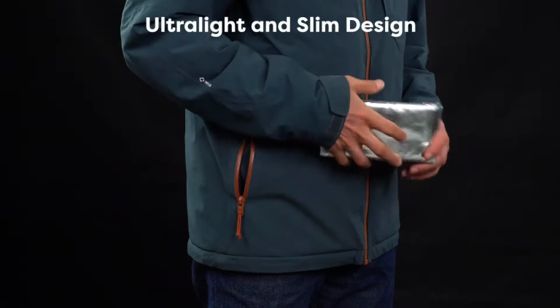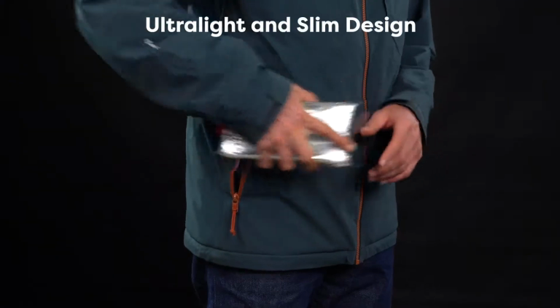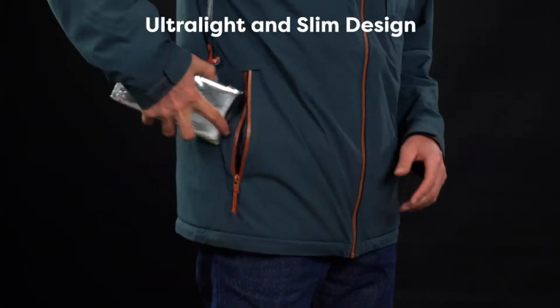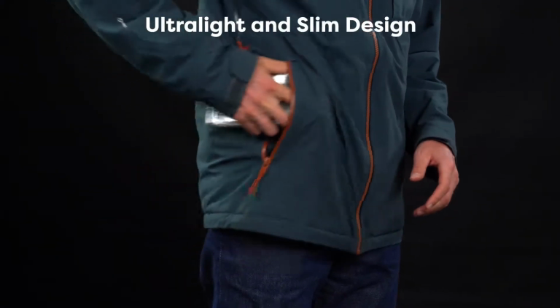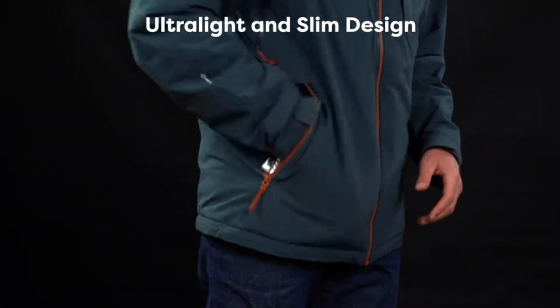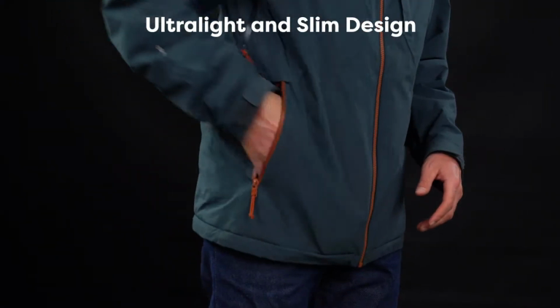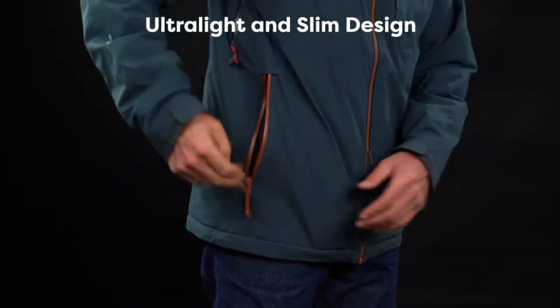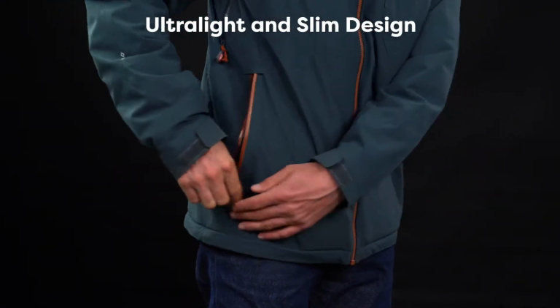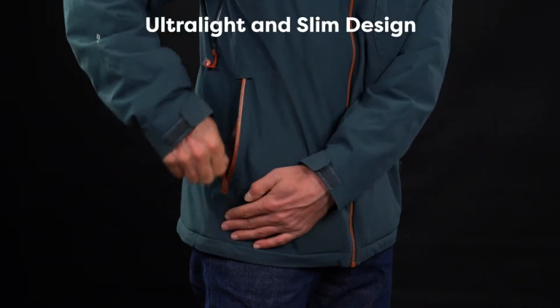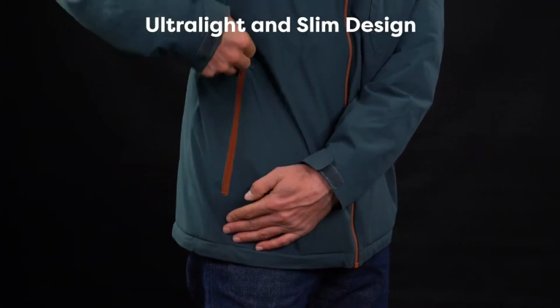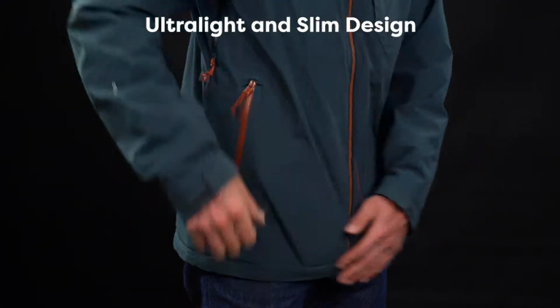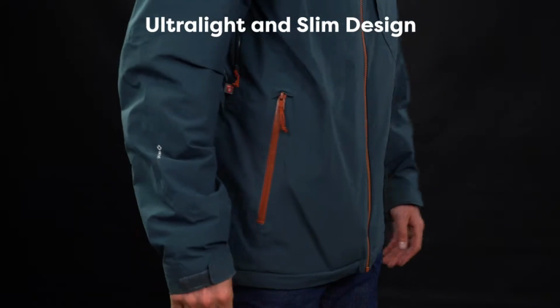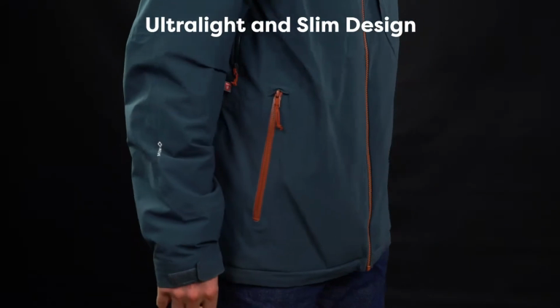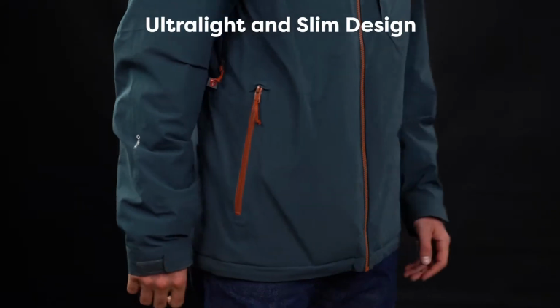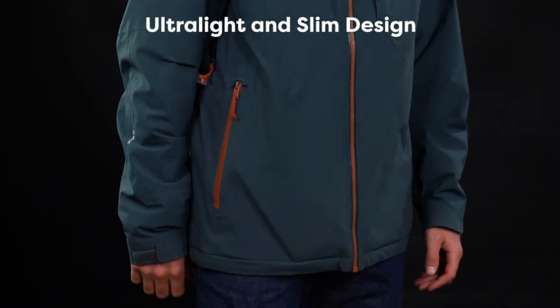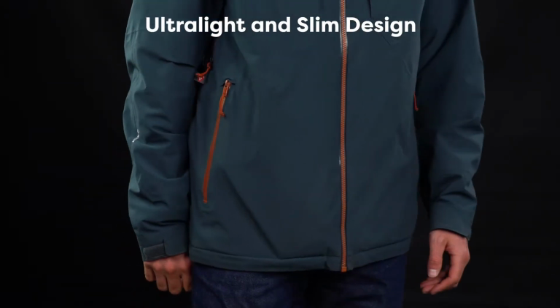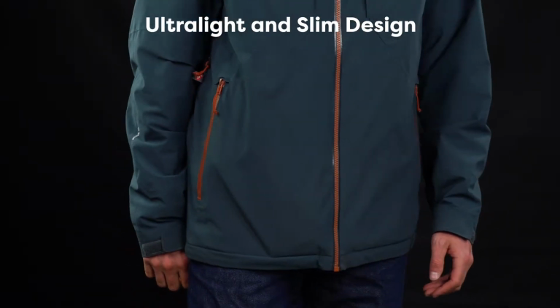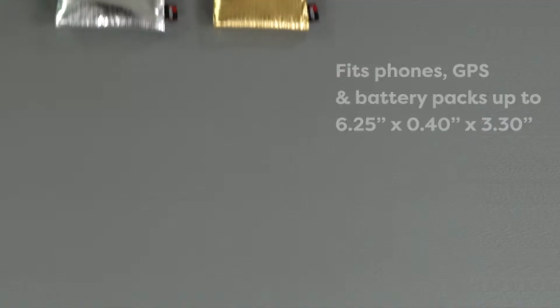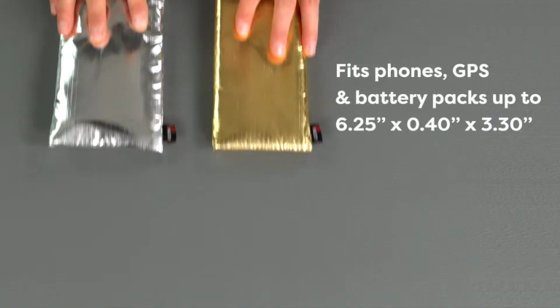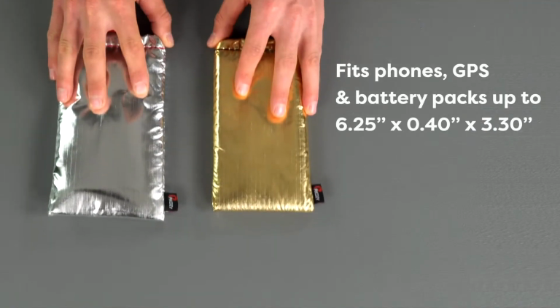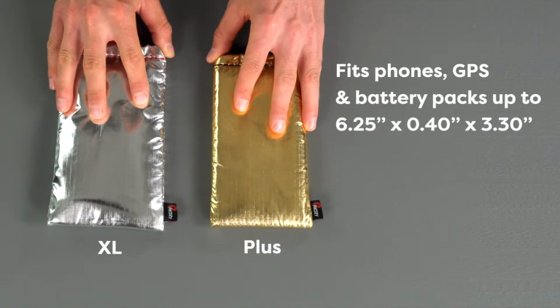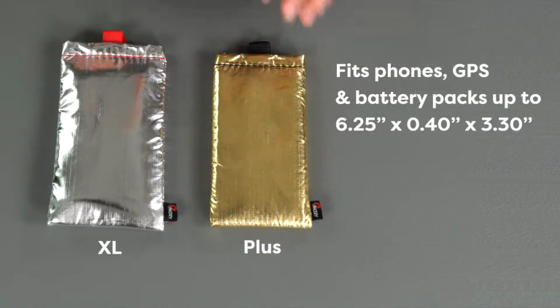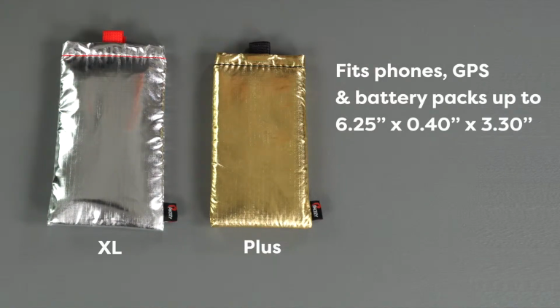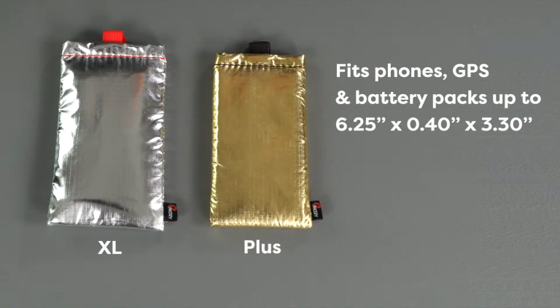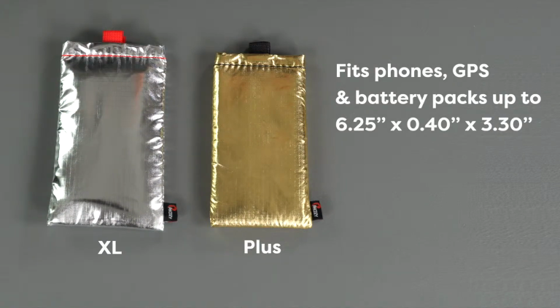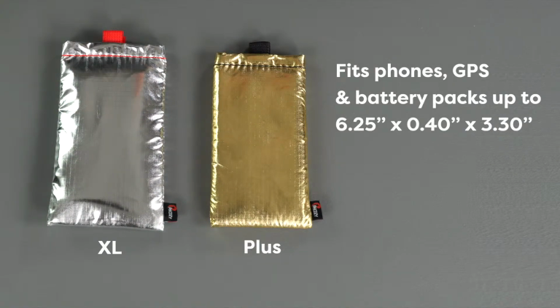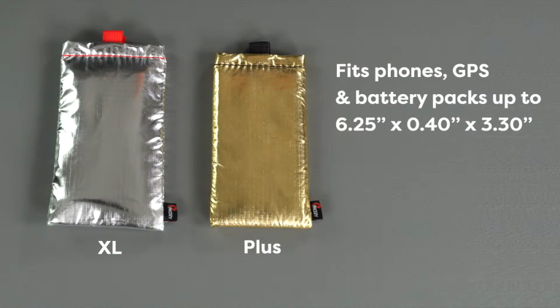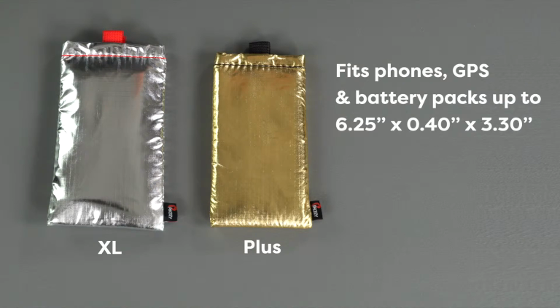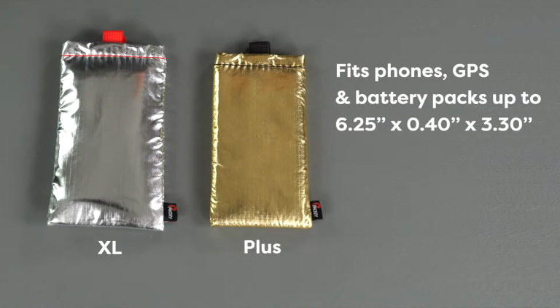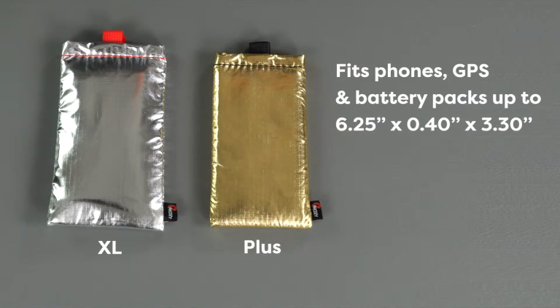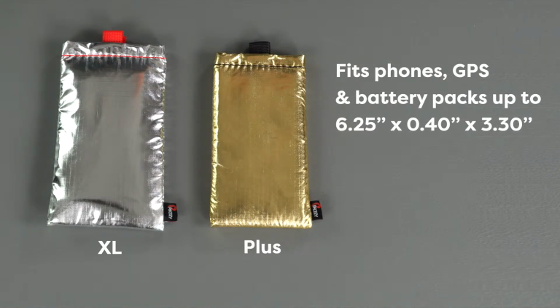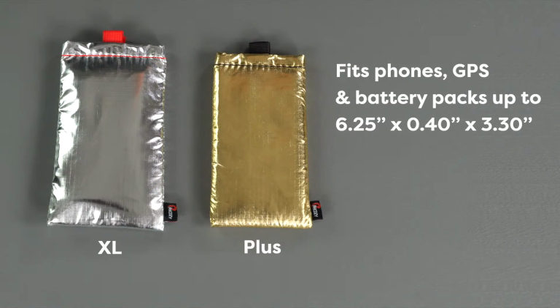This versatile case is ultra-light and slim to easily slide in your jacket or pants pocket for the ultimate protection. The Apollo Series is available in two sizes to fit most popular phones and devices.